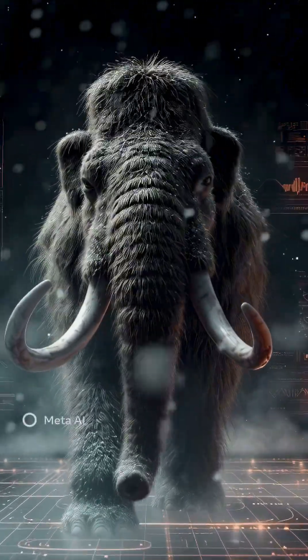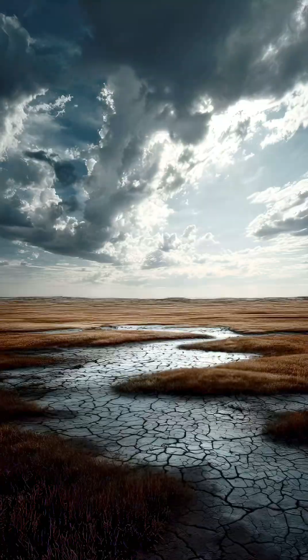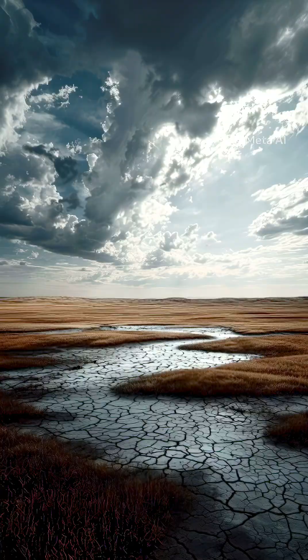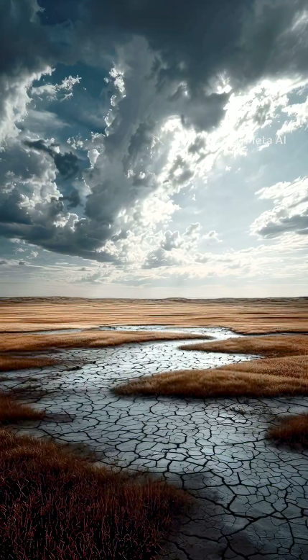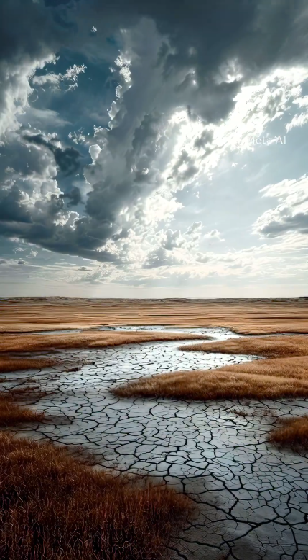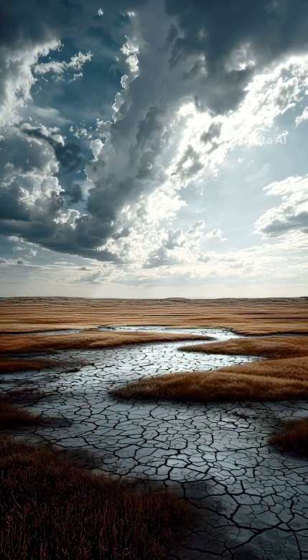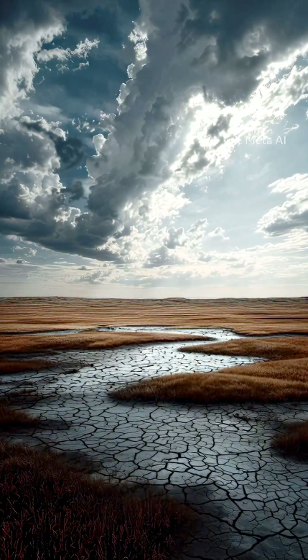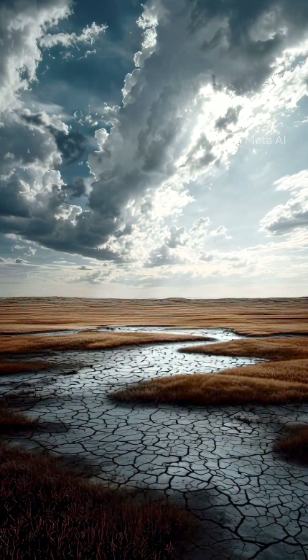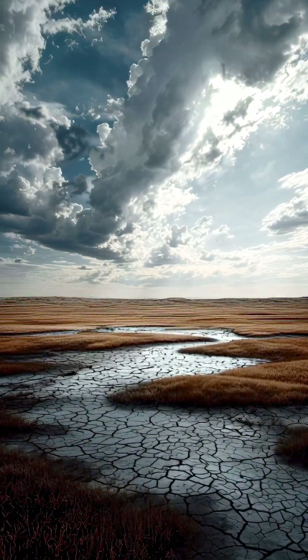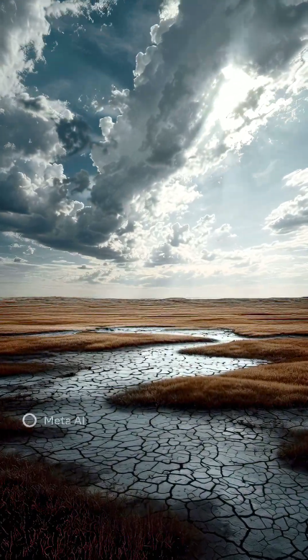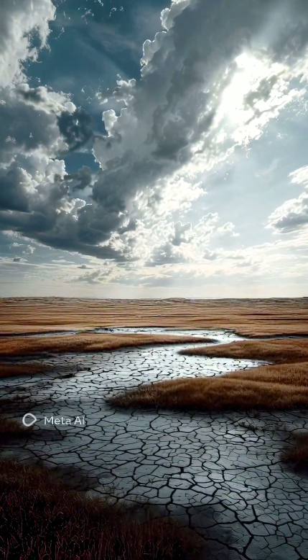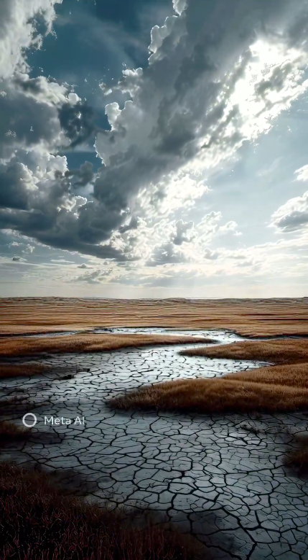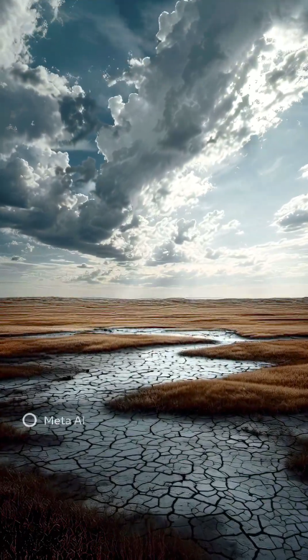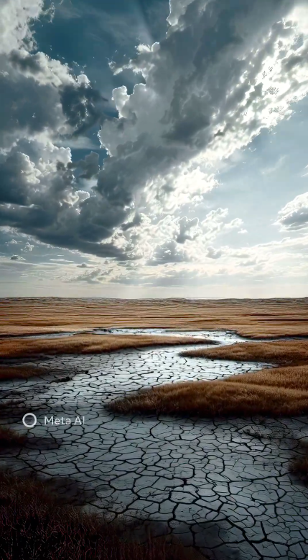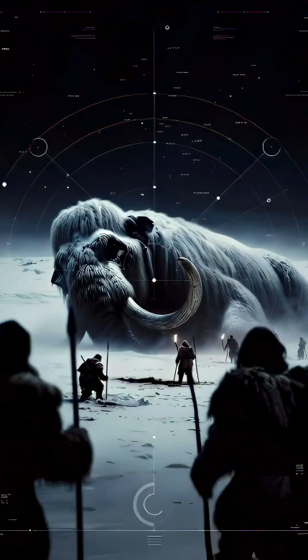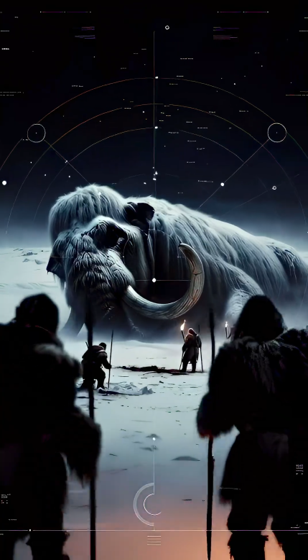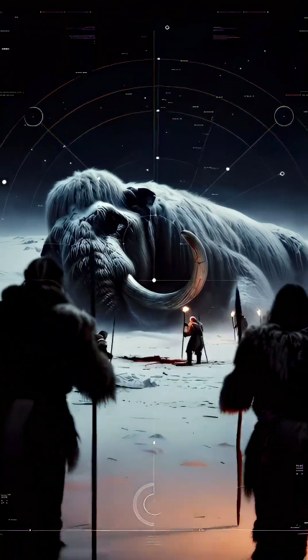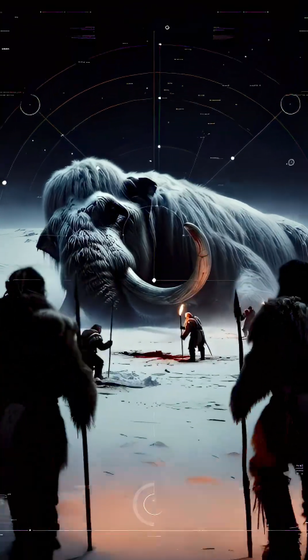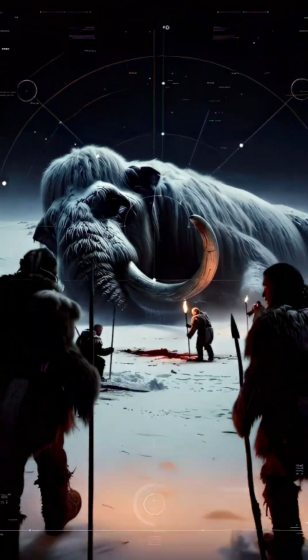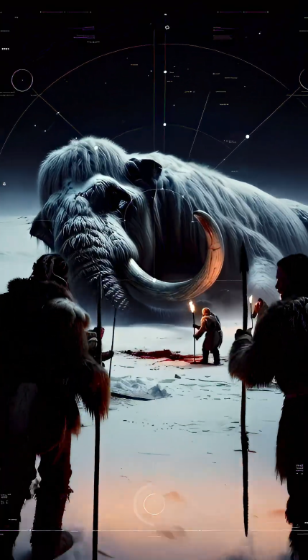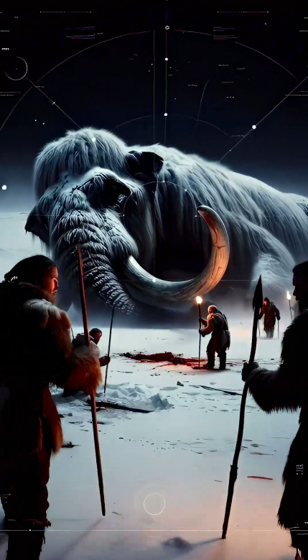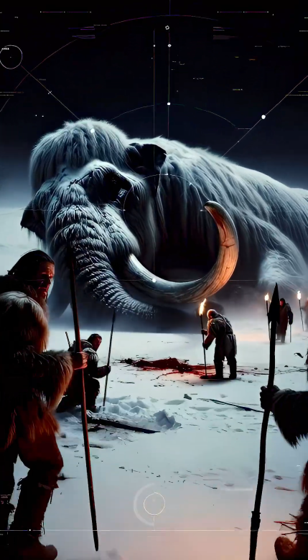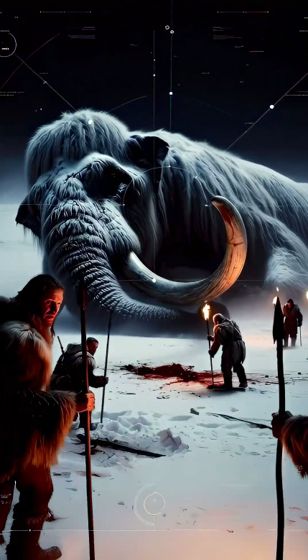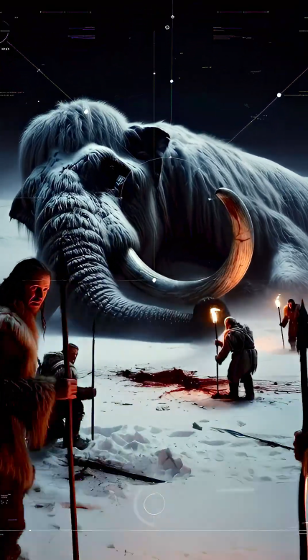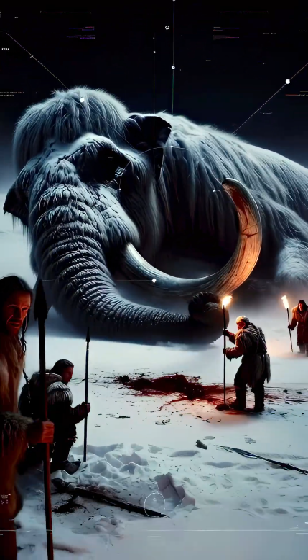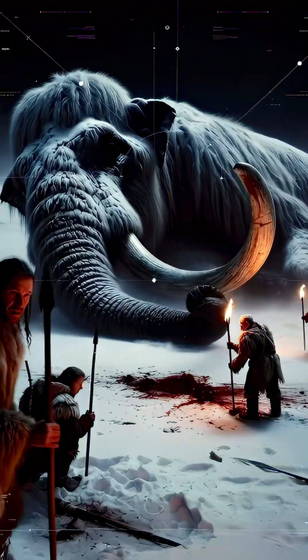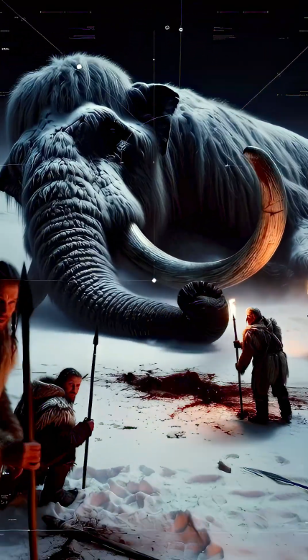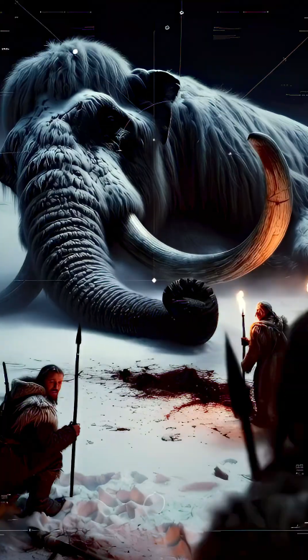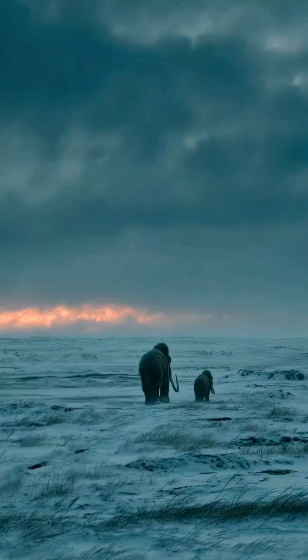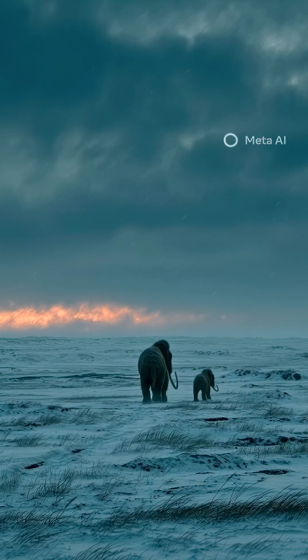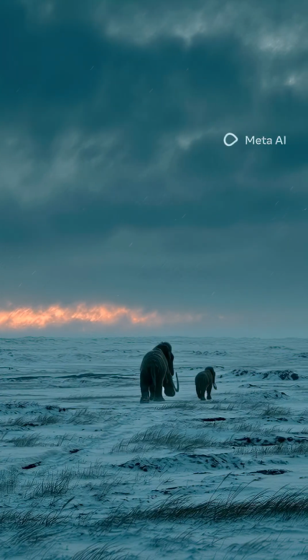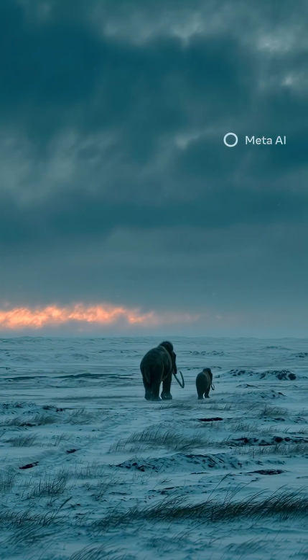So why did they disappear? Not because of one reason, but a deadly combination. The climate warmed, Ice Age grasslands vanished, and humans hunted them. By around 4,000 years ago, the last woolly mammoths were gone.